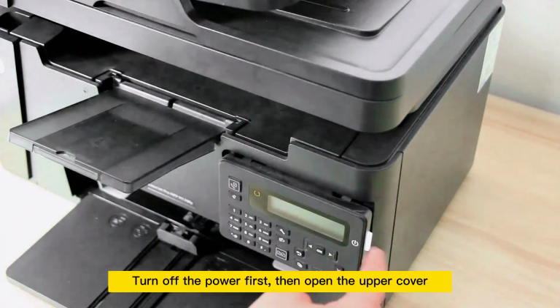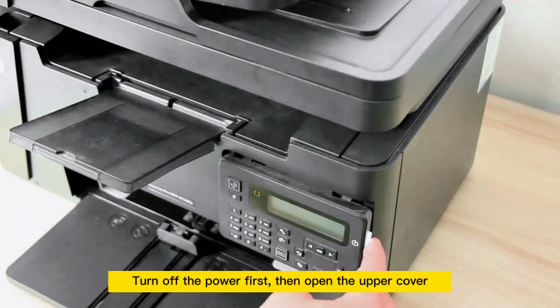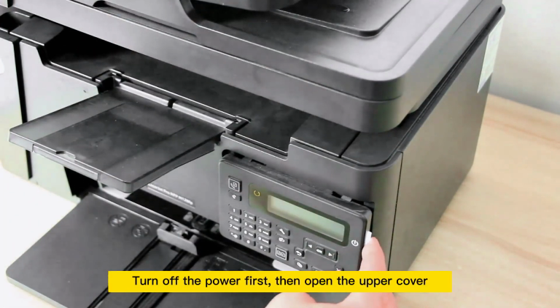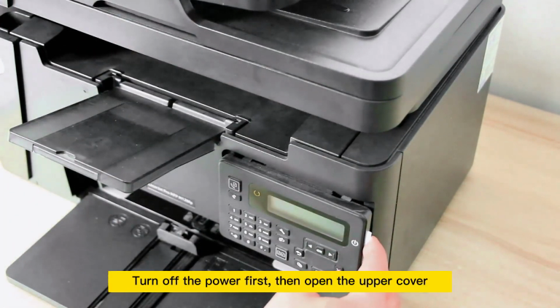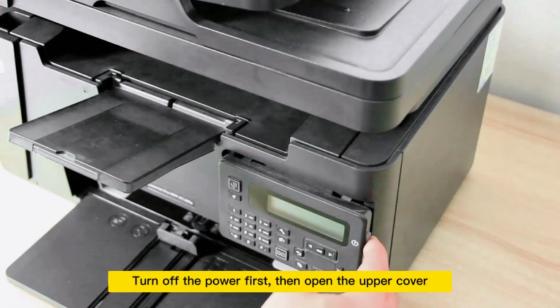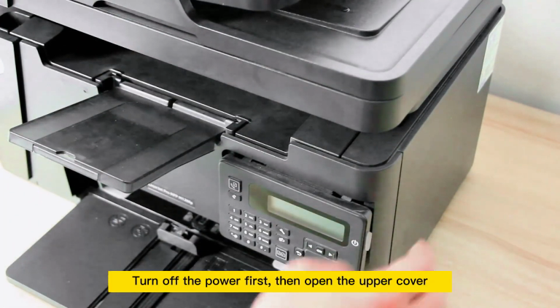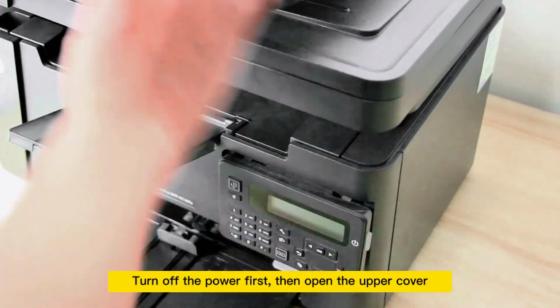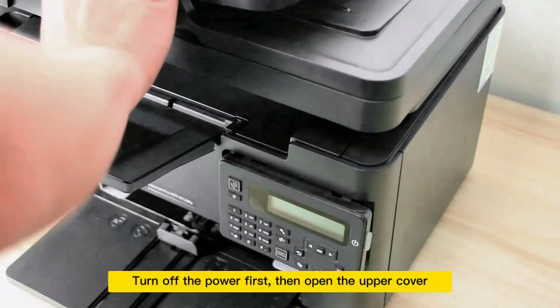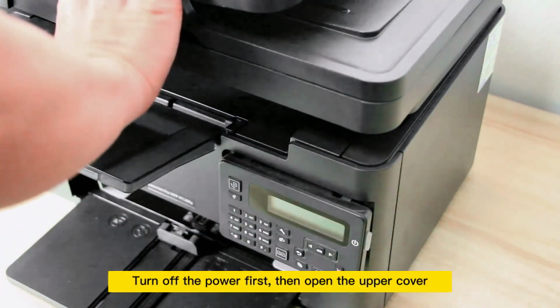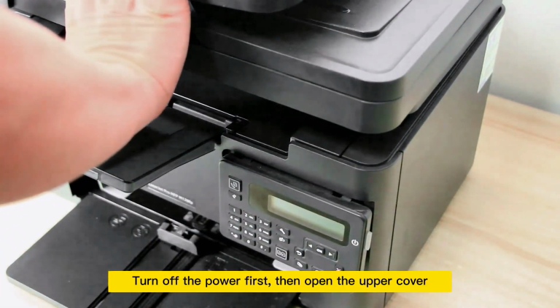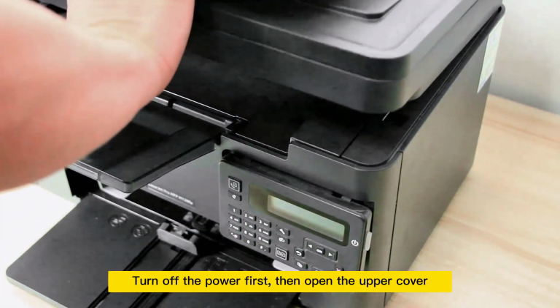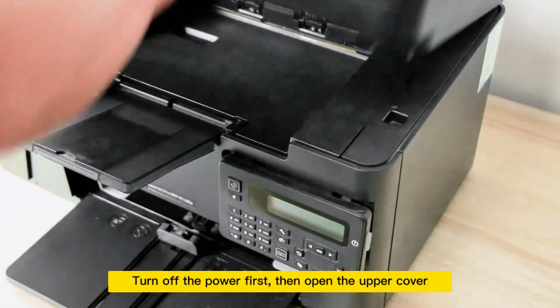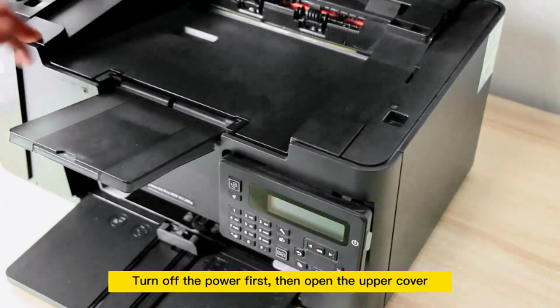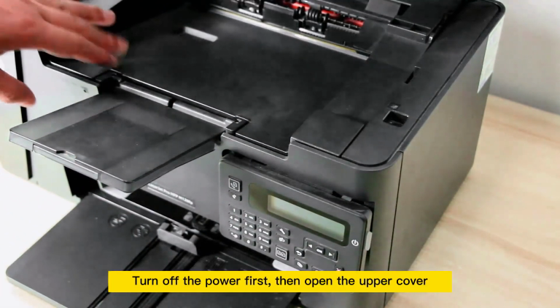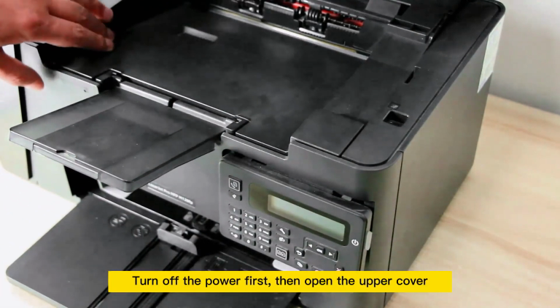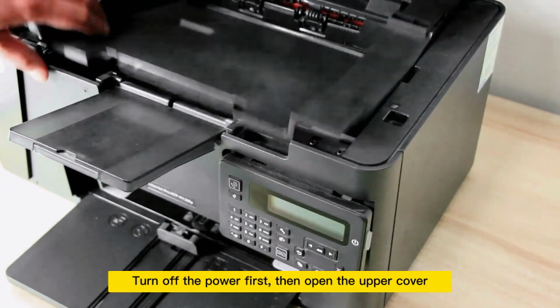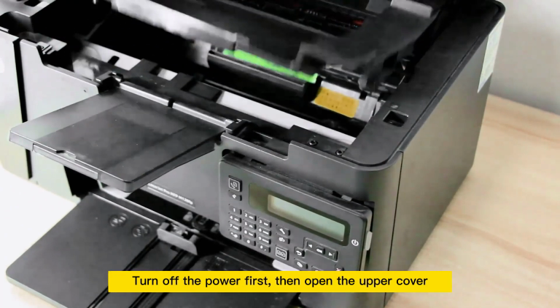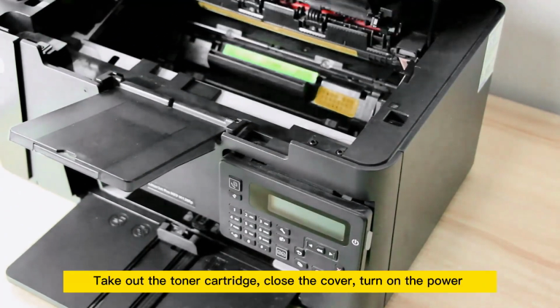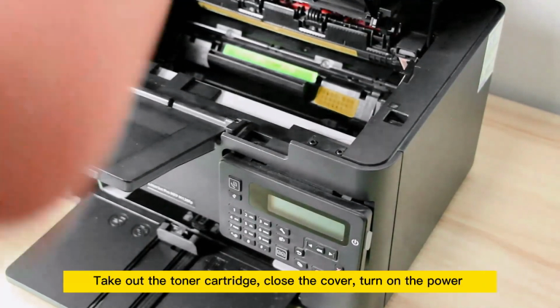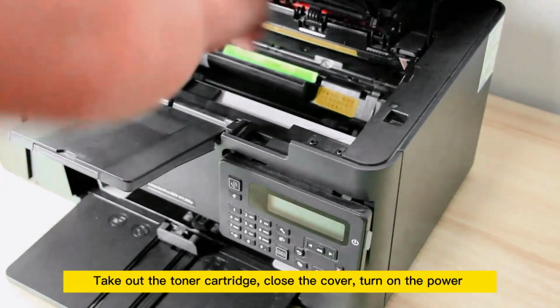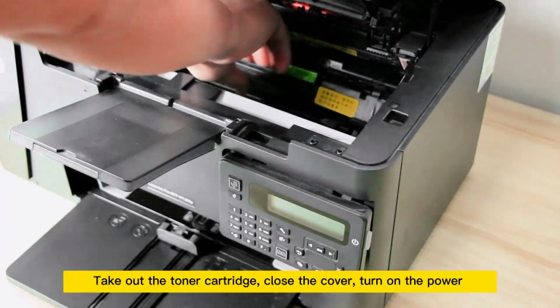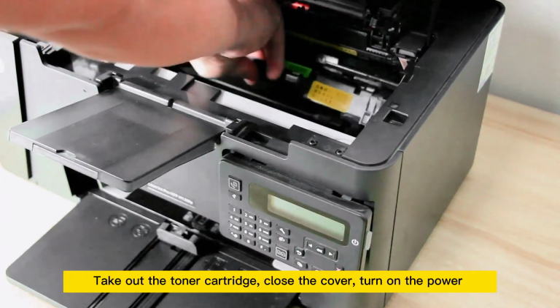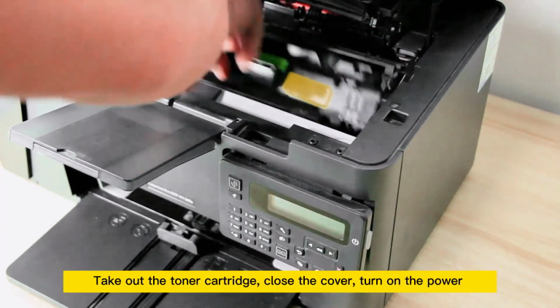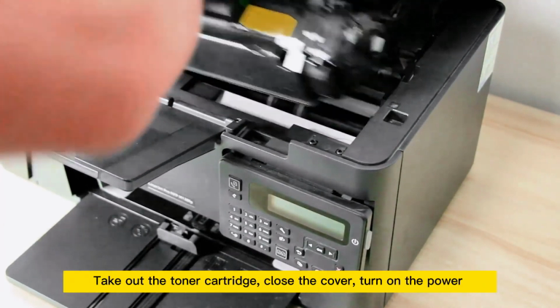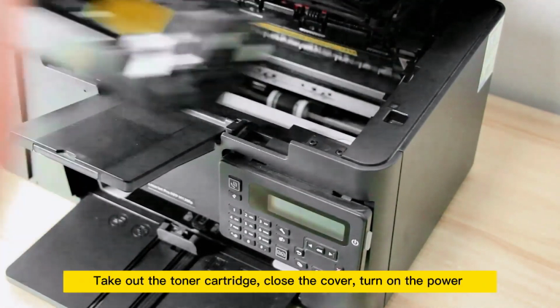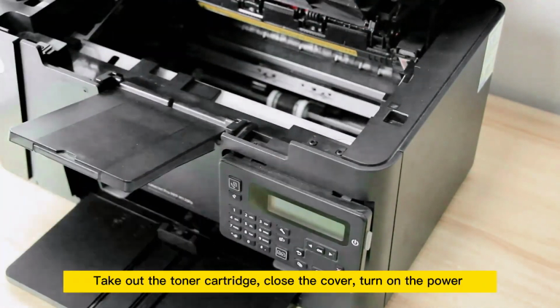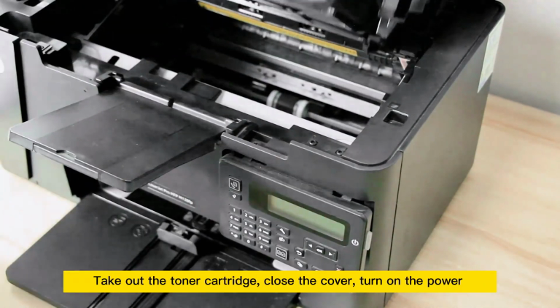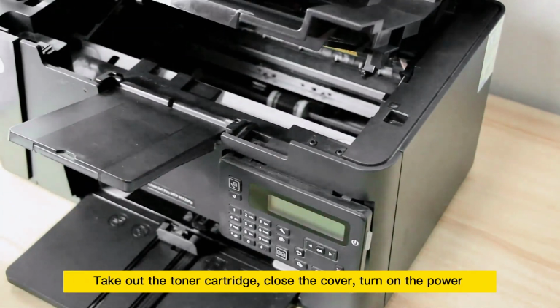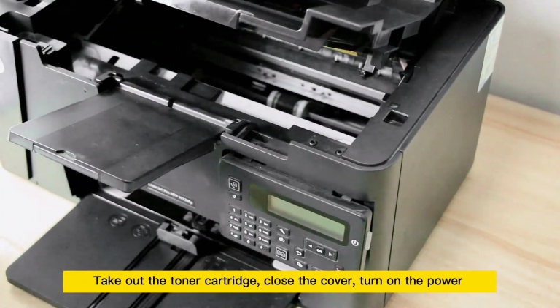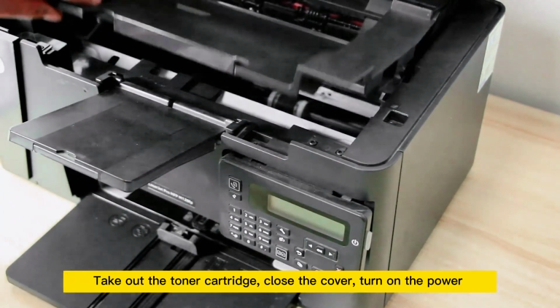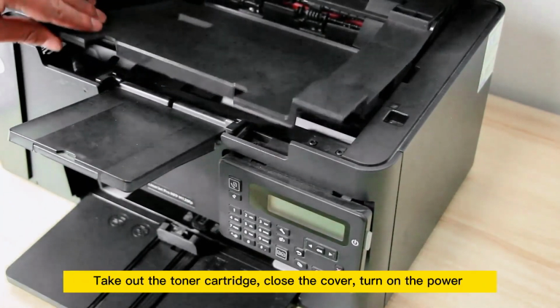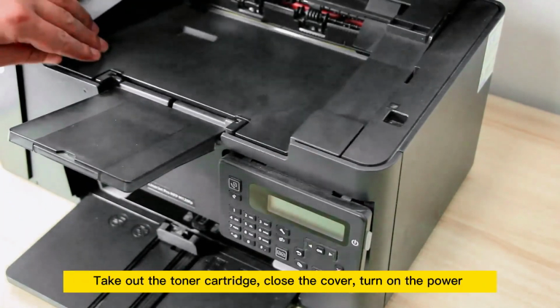Turn off the power first, then open the upper cover. Take out the toner cartridge, close the cover, and turn on the power.